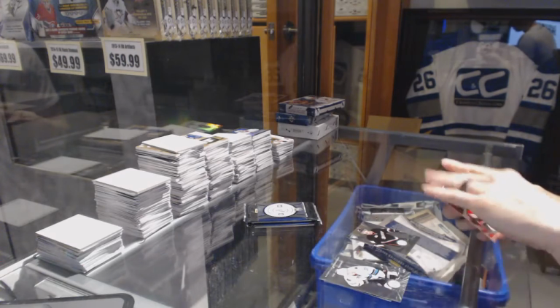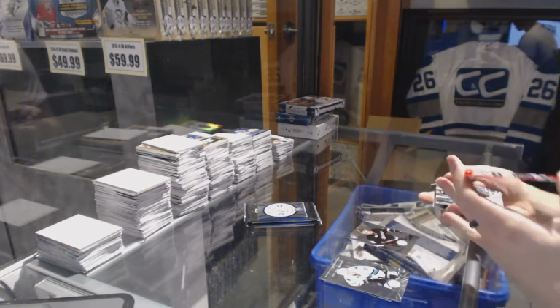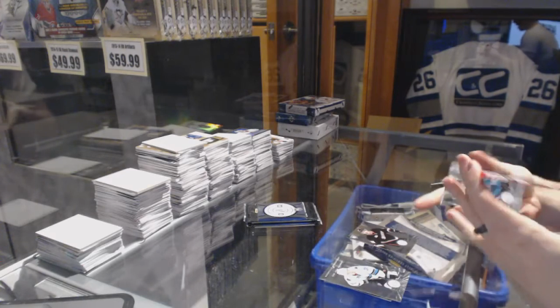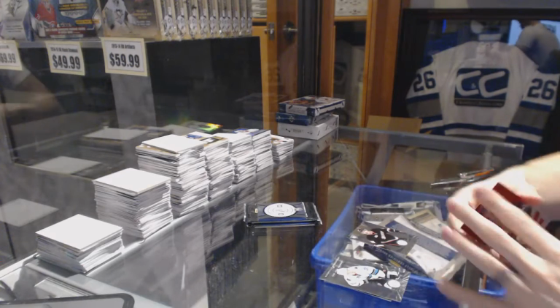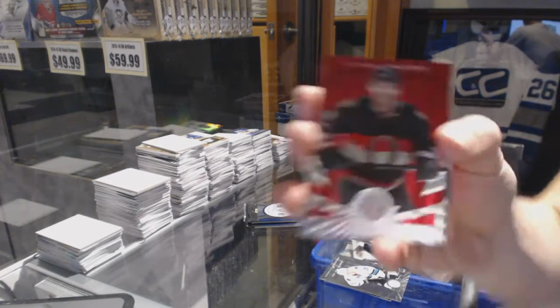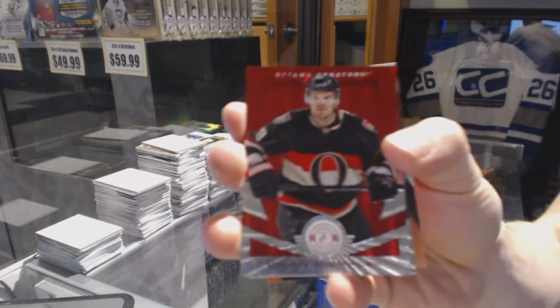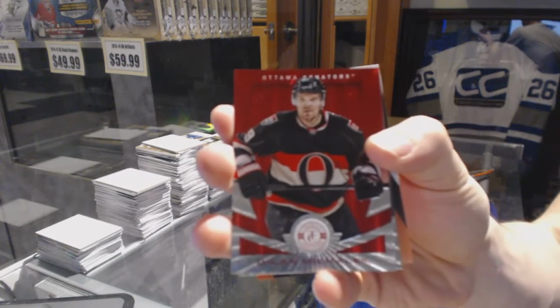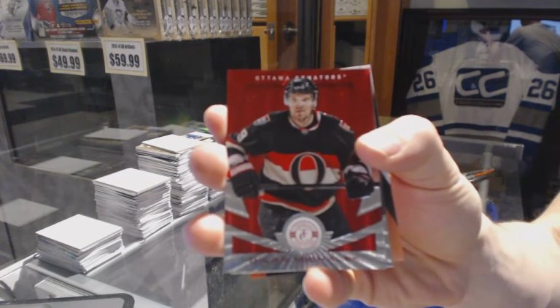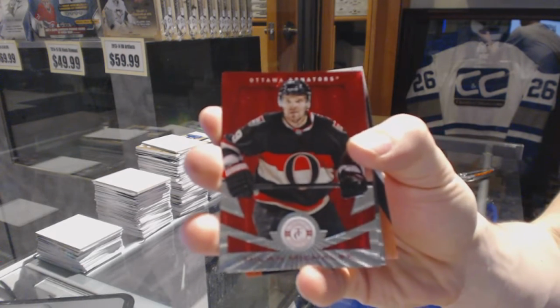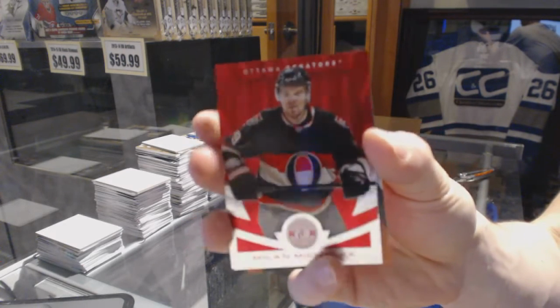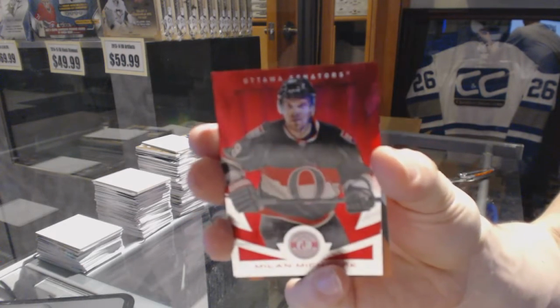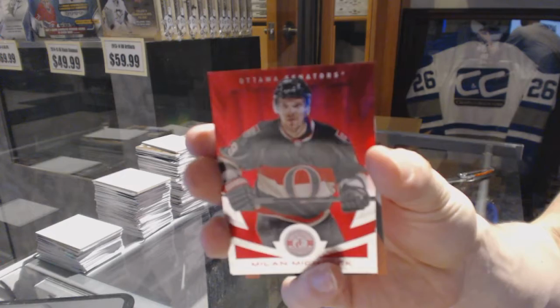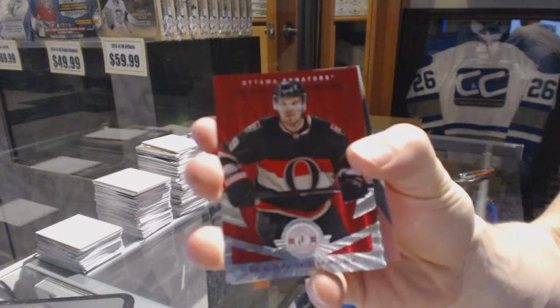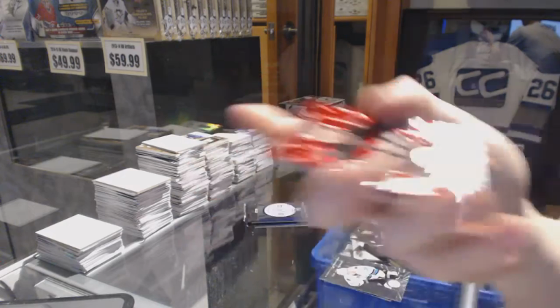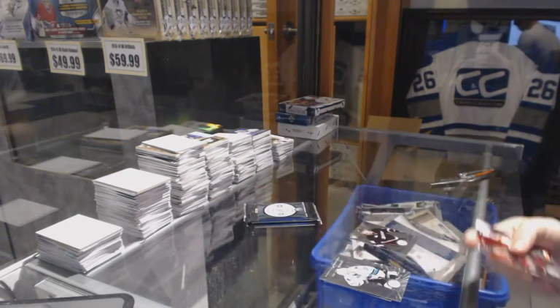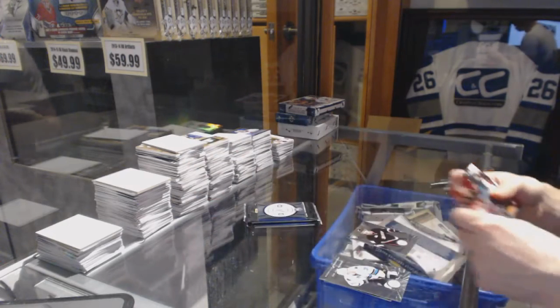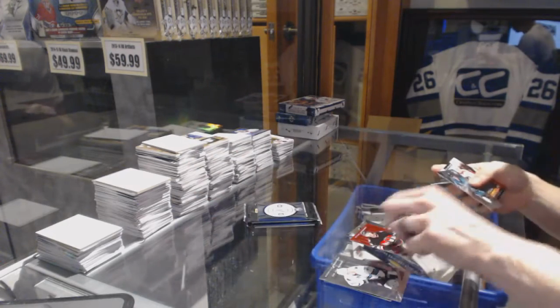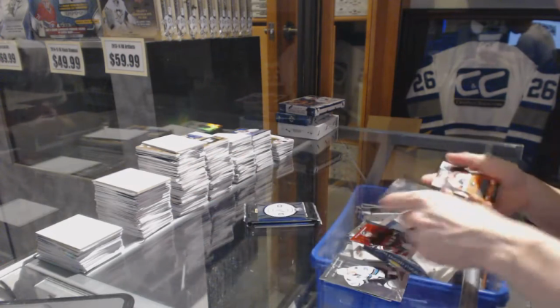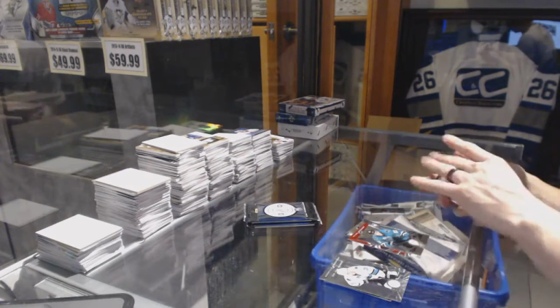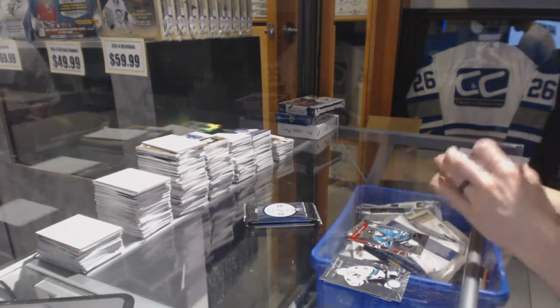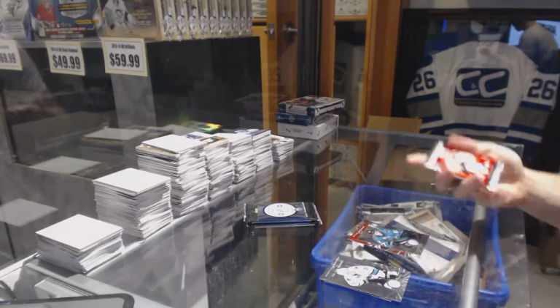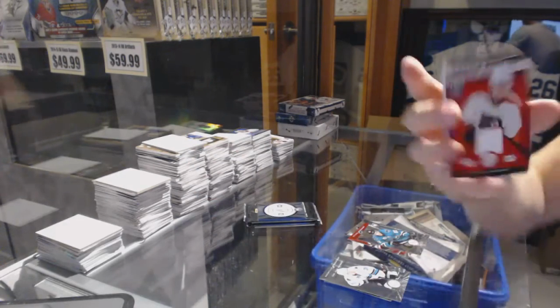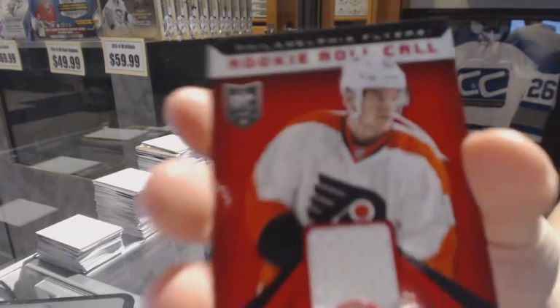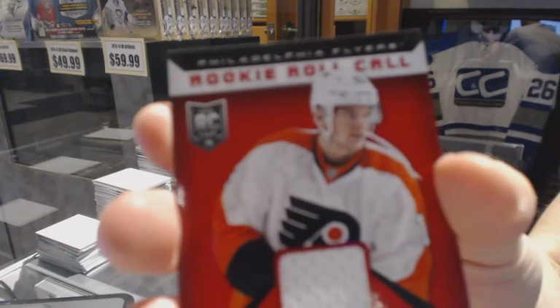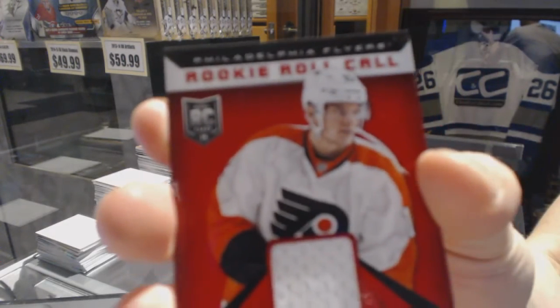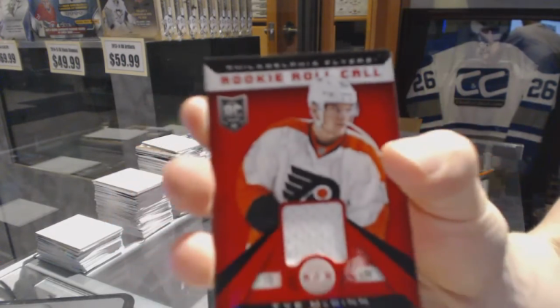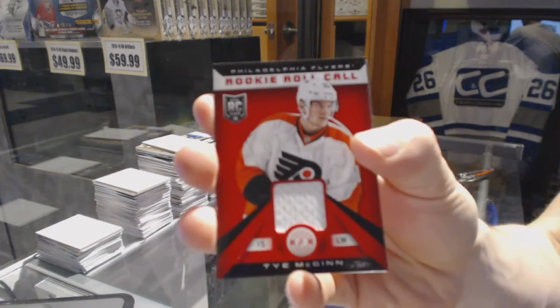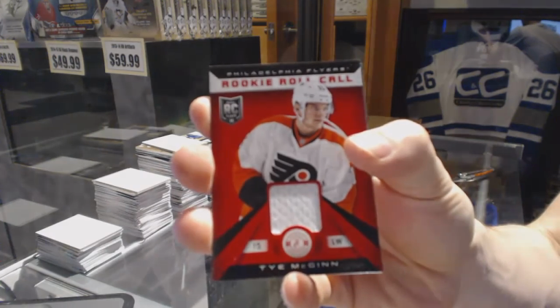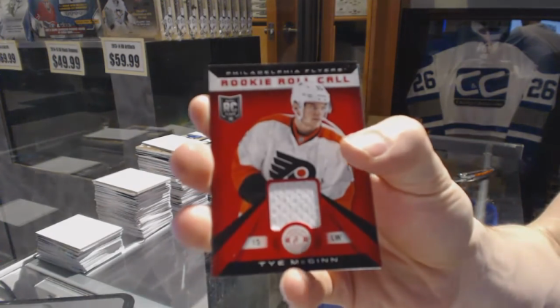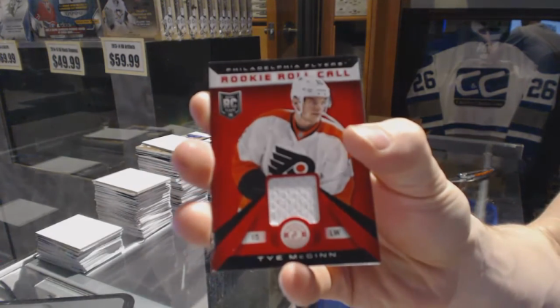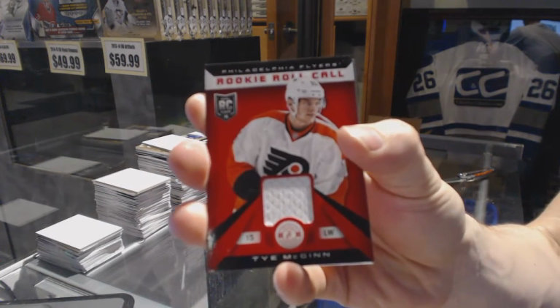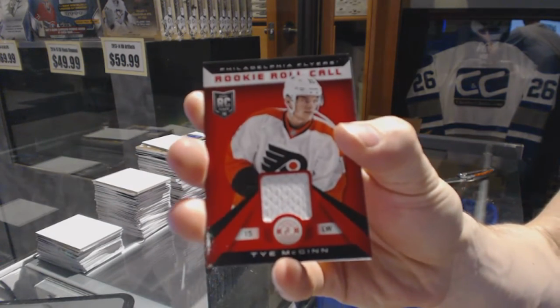We've got a platinum red number to 100 for the Ottawa Senators, Milan Mahalik. Rookie for the Sharks, Matt Nieto, and a rookie roll call jersey for the Philadelphia Flyers, Ty McGinn.